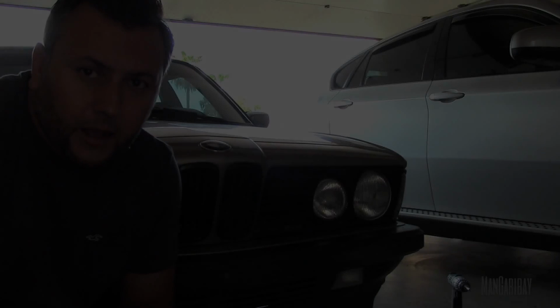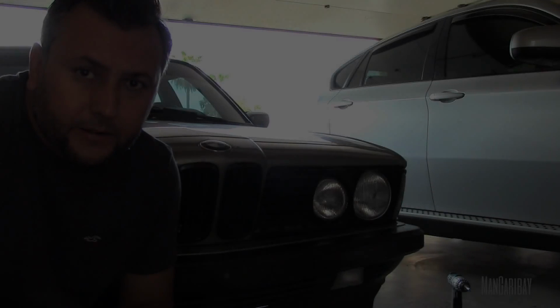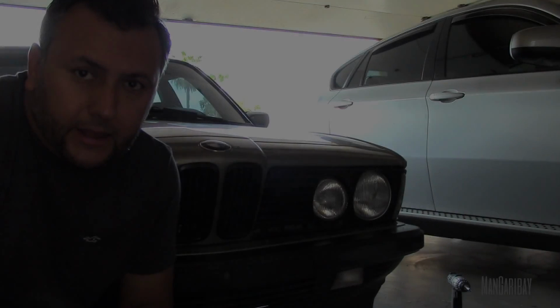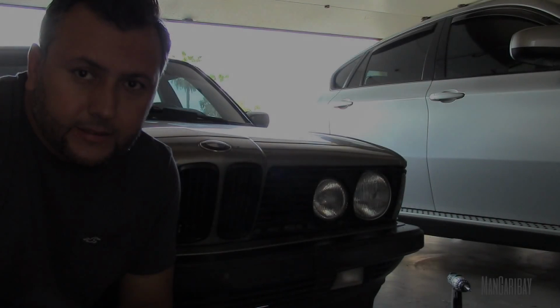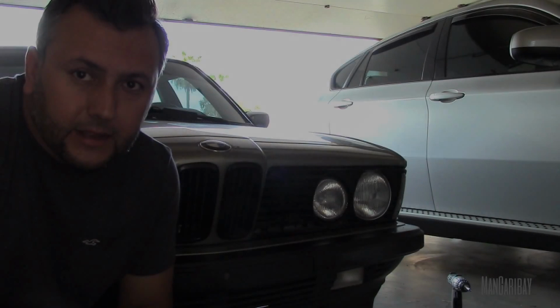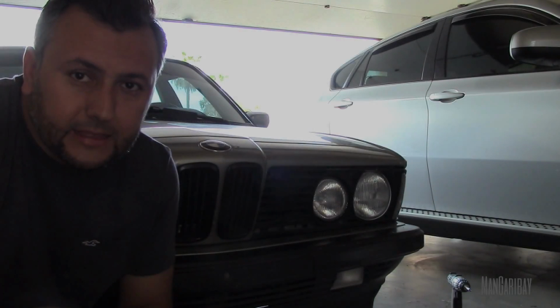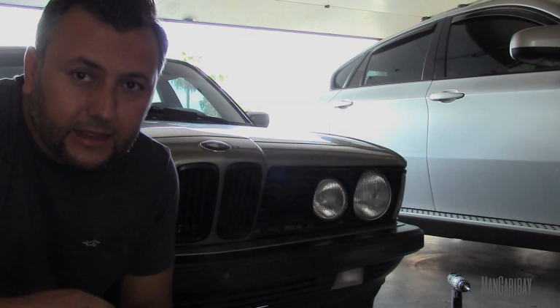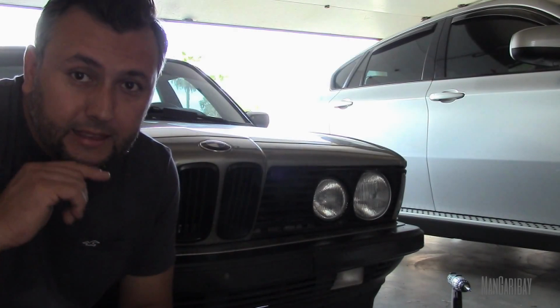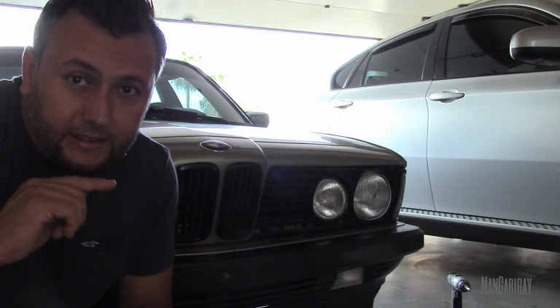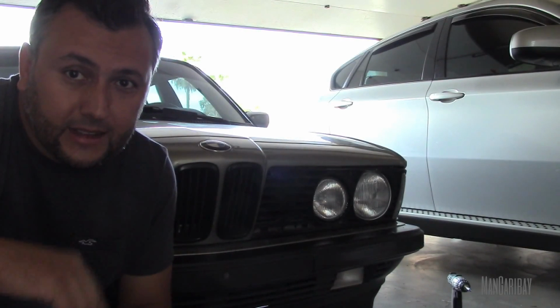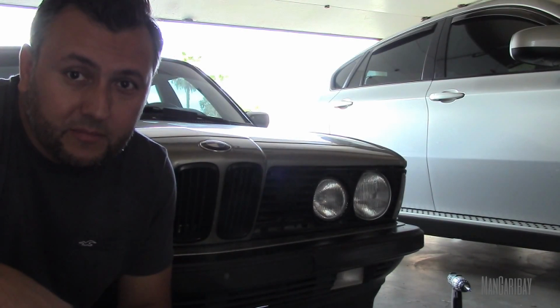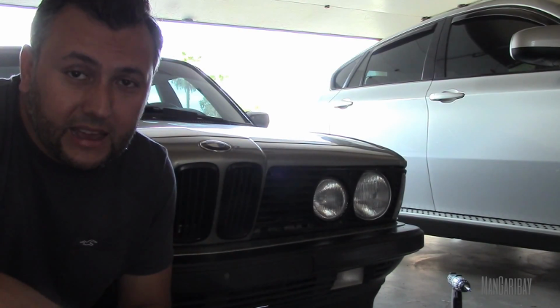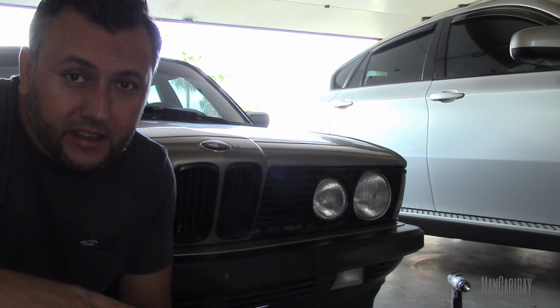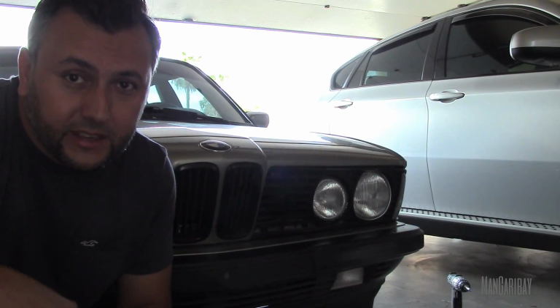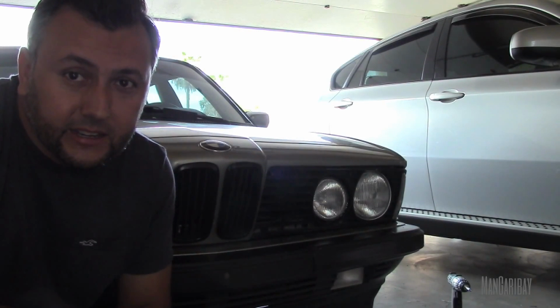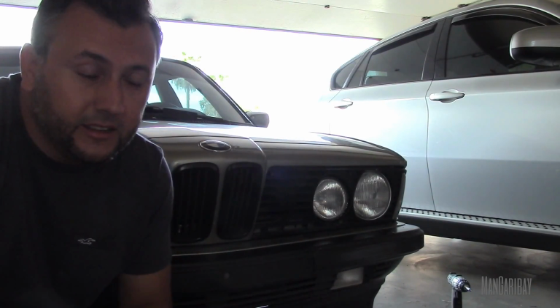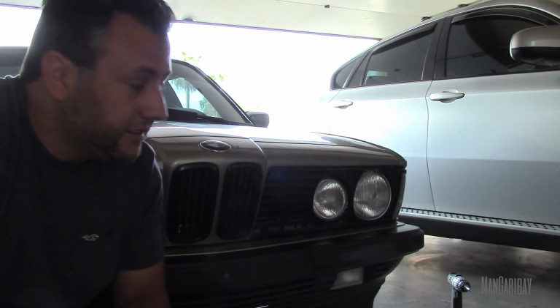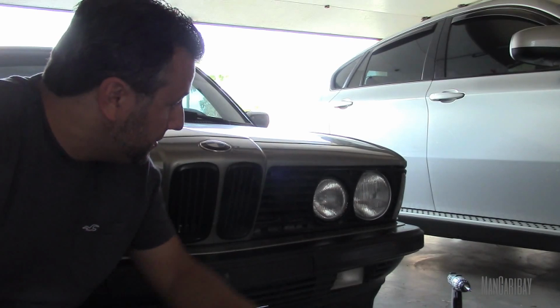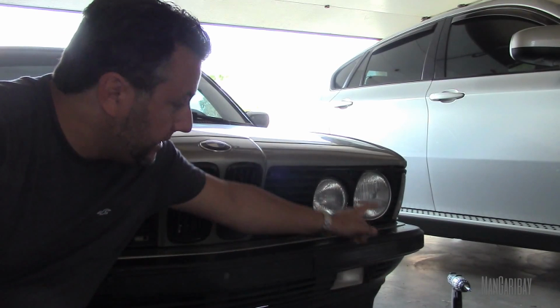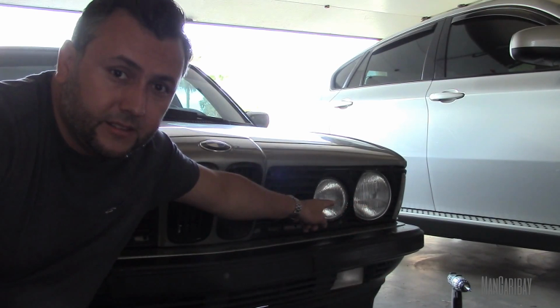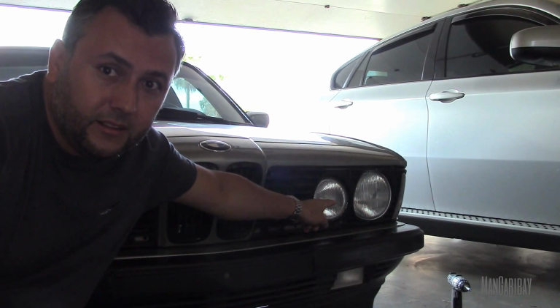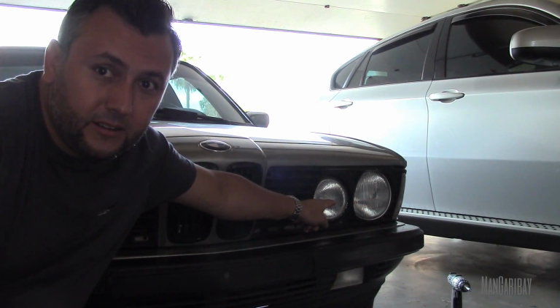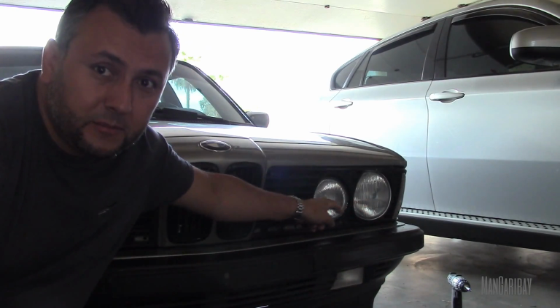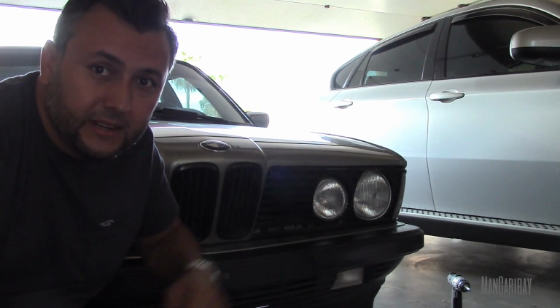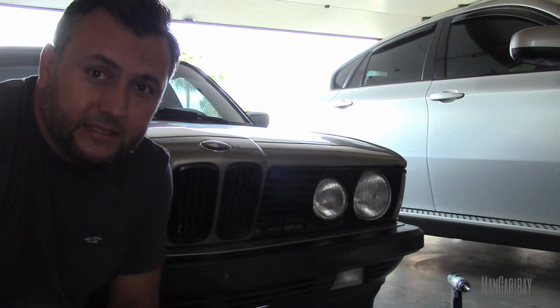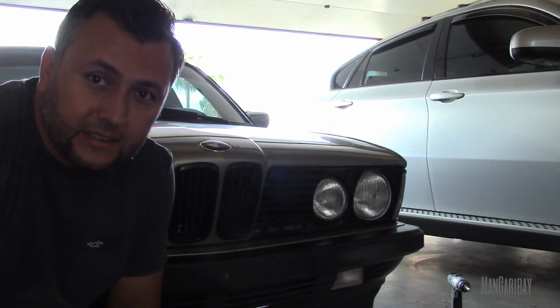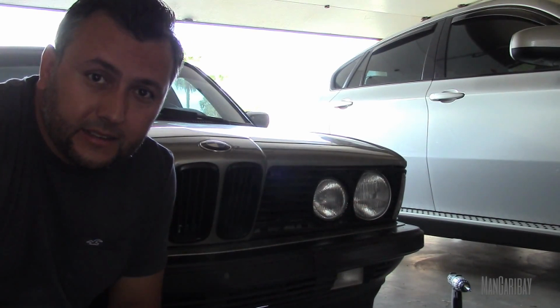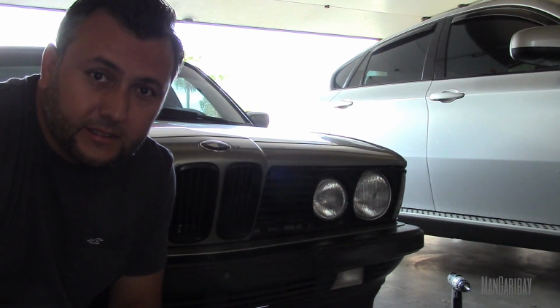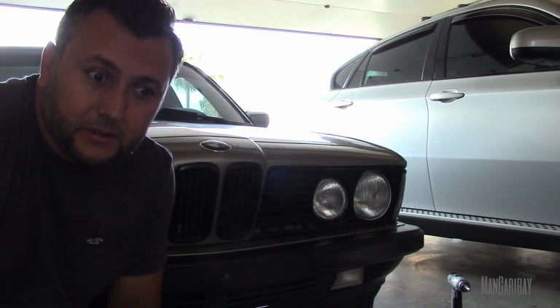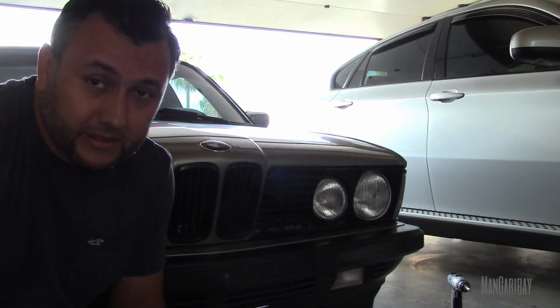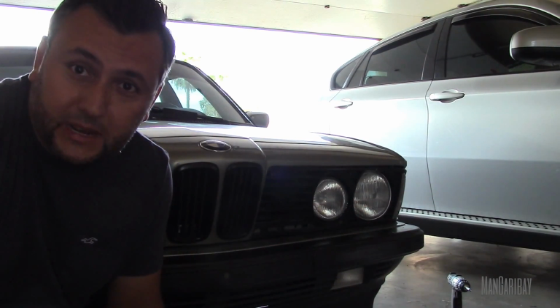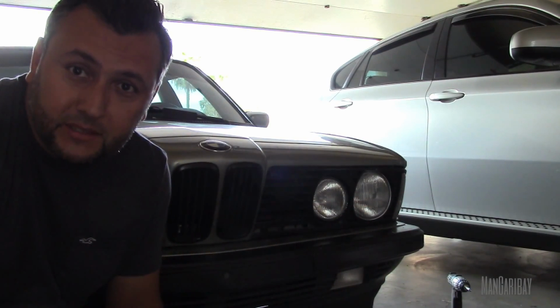All right guys, I think this time I have everything I need for the install on my headlights. So let's see what happens.